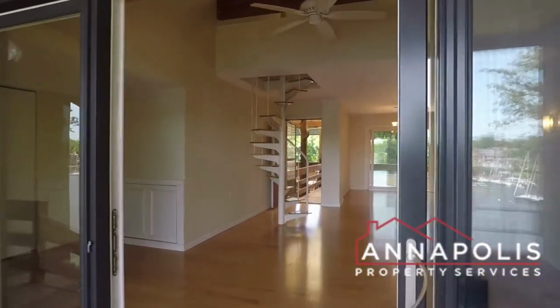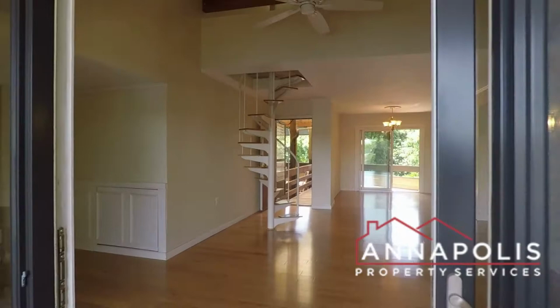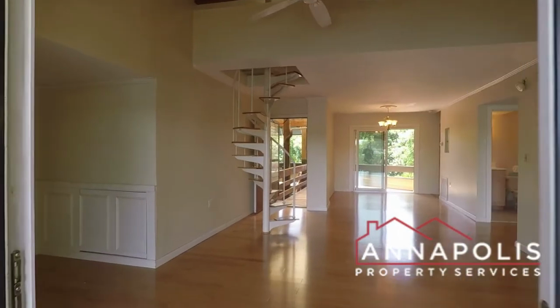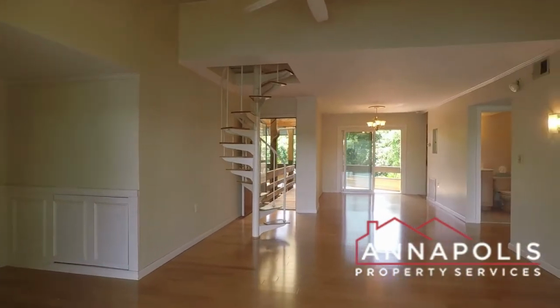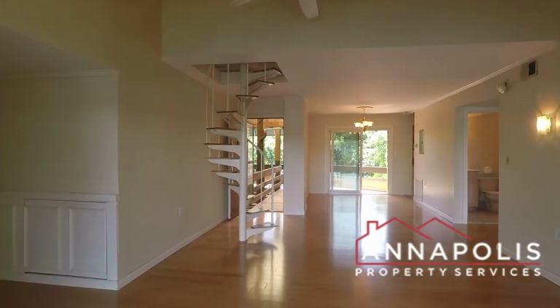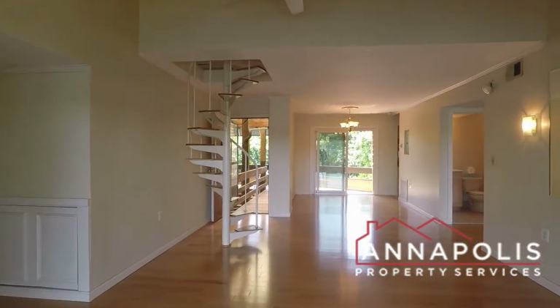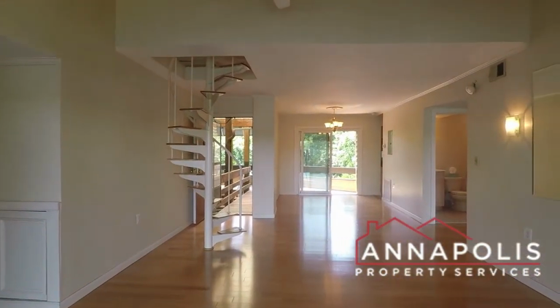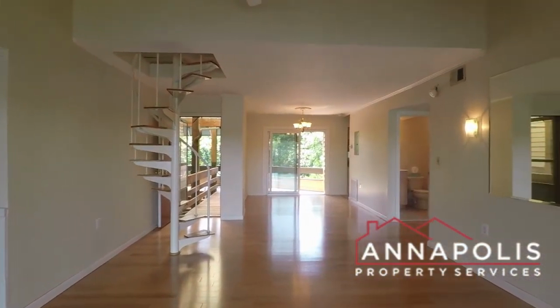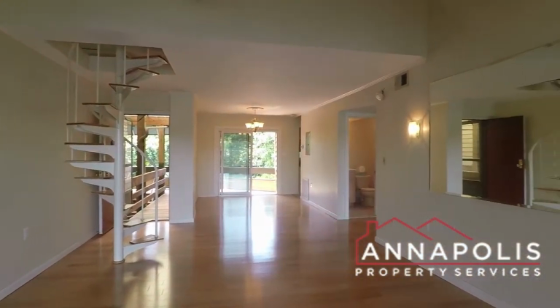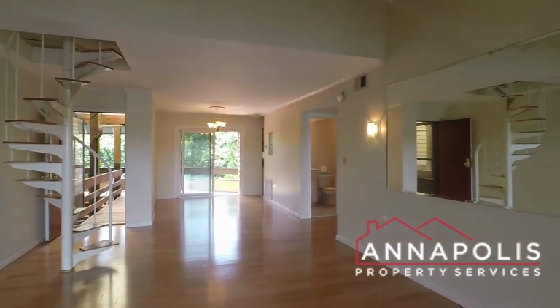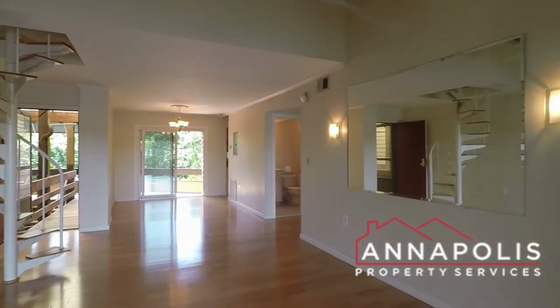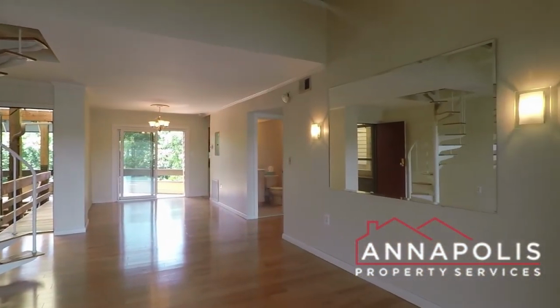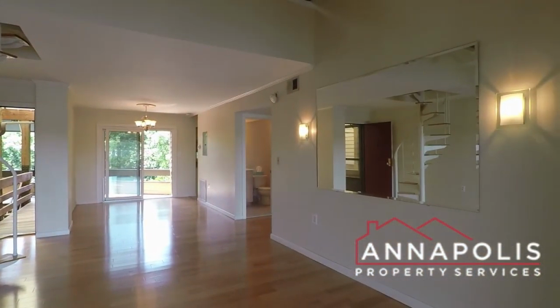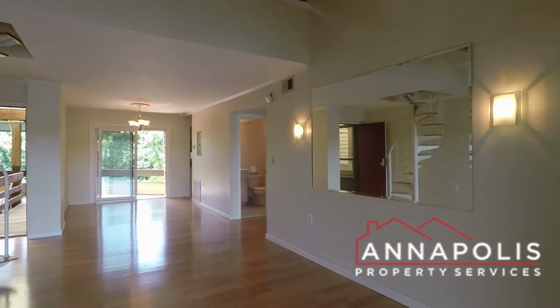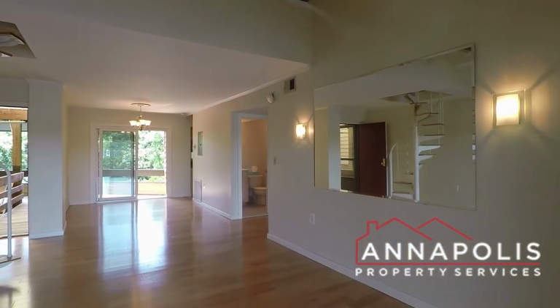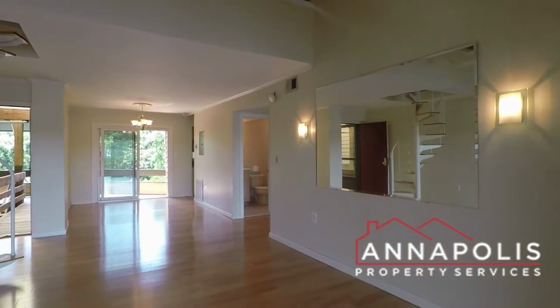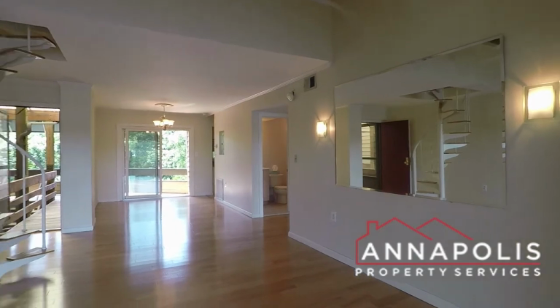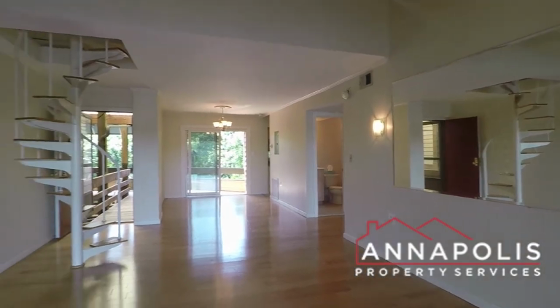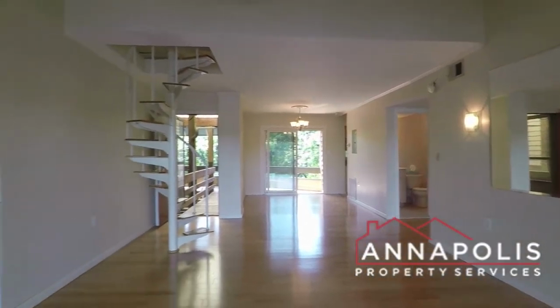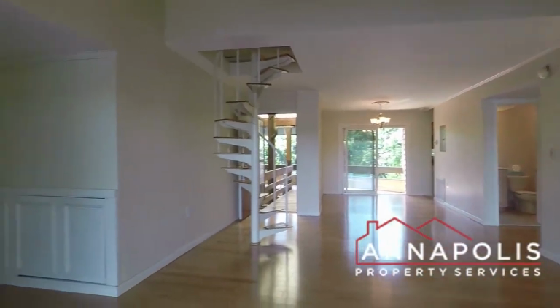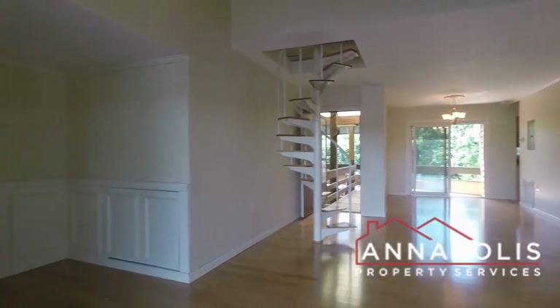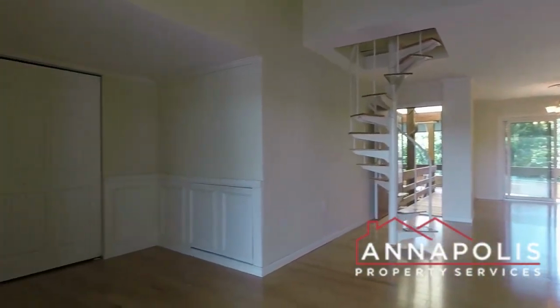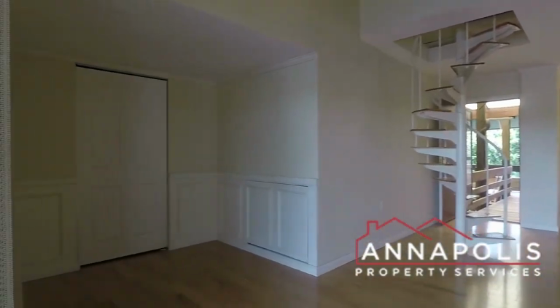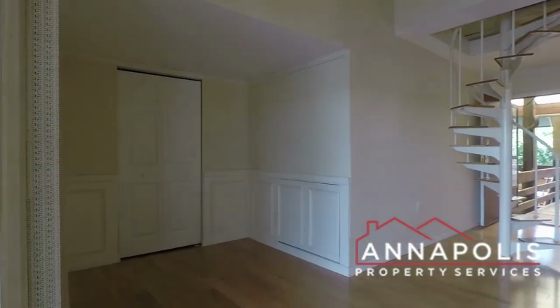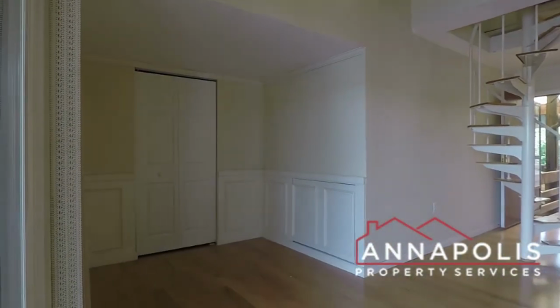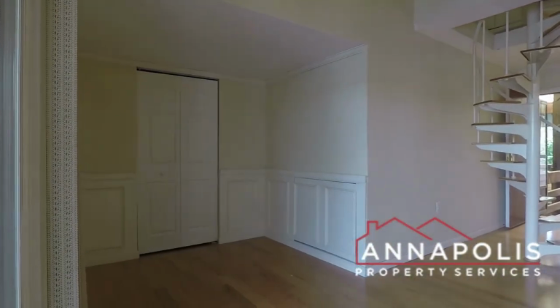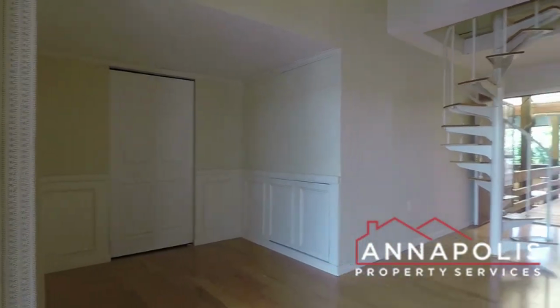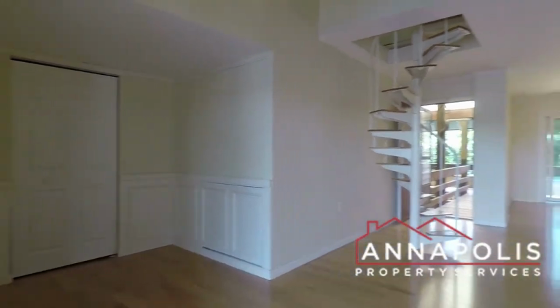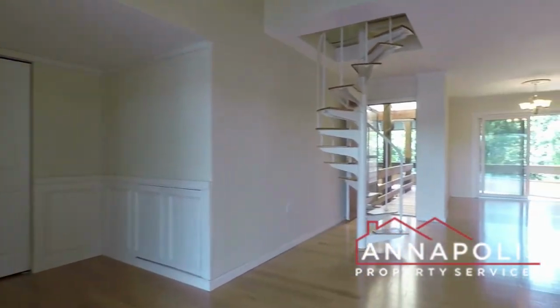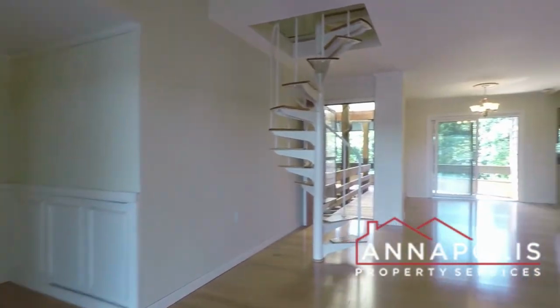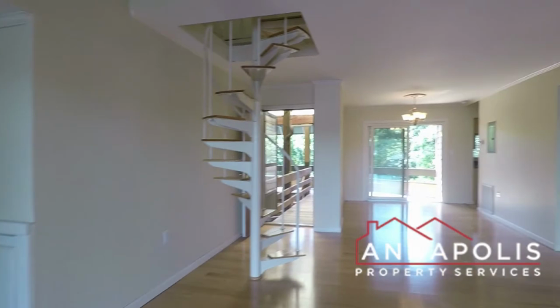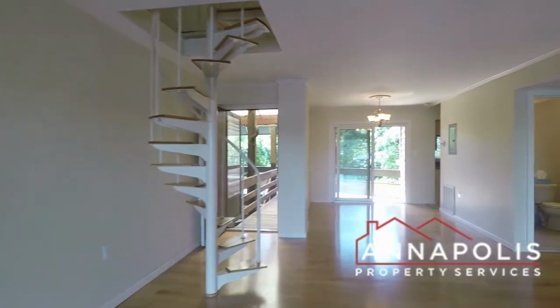Coming back inside, we've got a beautiful, huge, open-plan living and dining room. There's a spiral staircase that leads to the loft area over there to the left — a little den space.